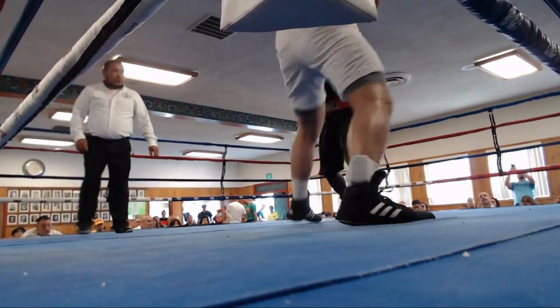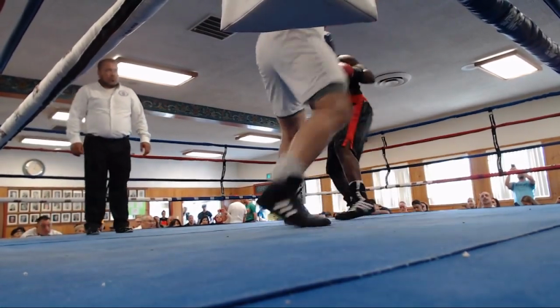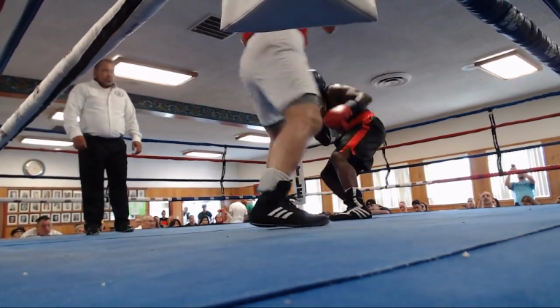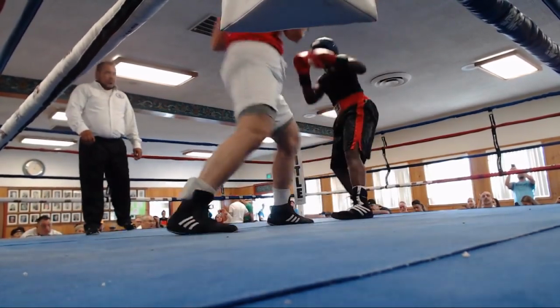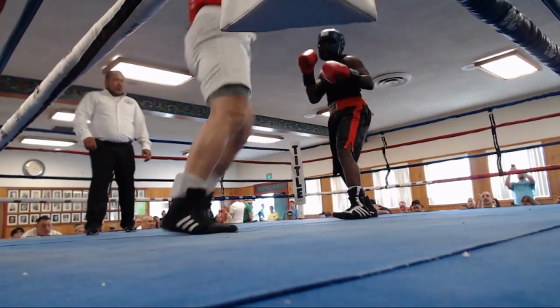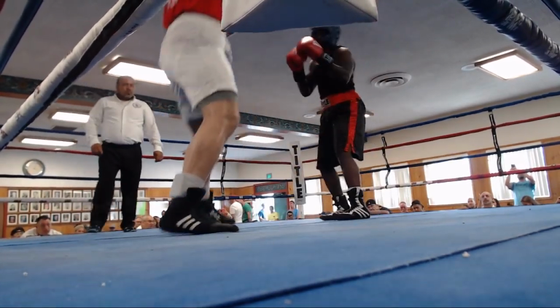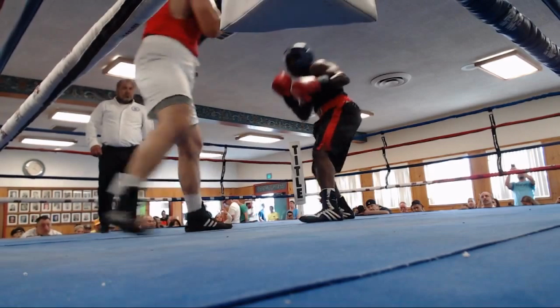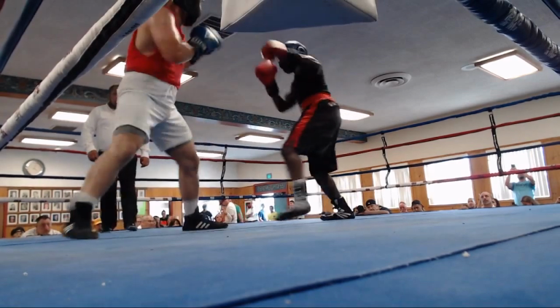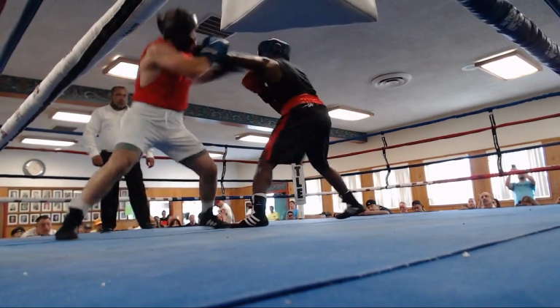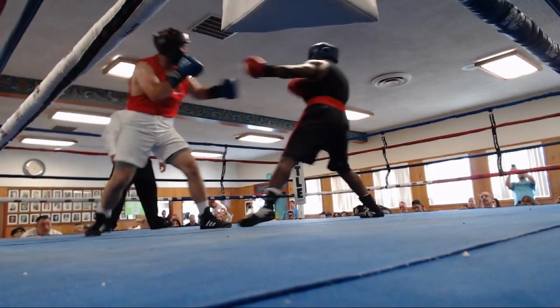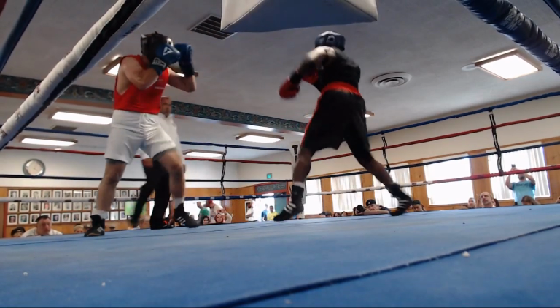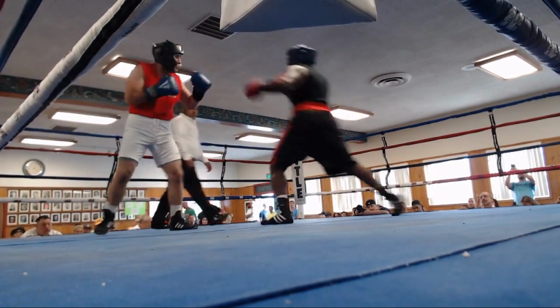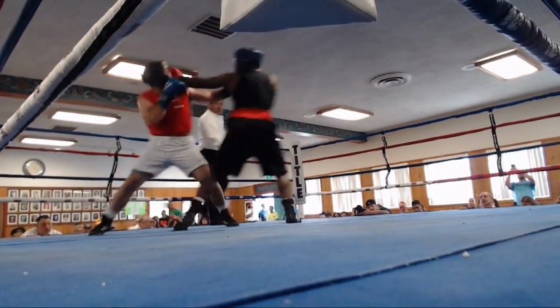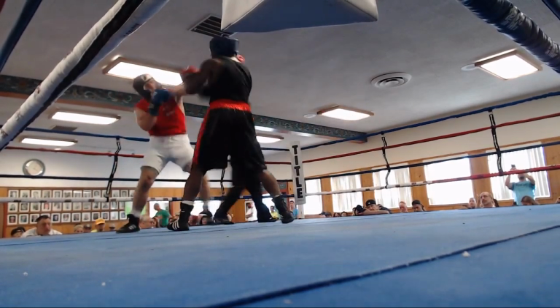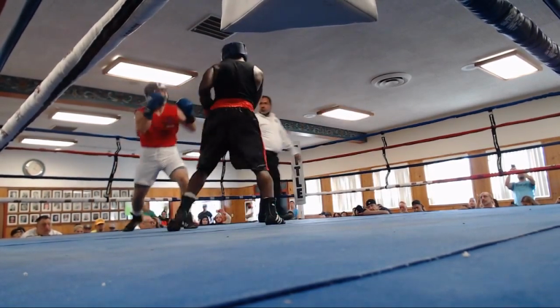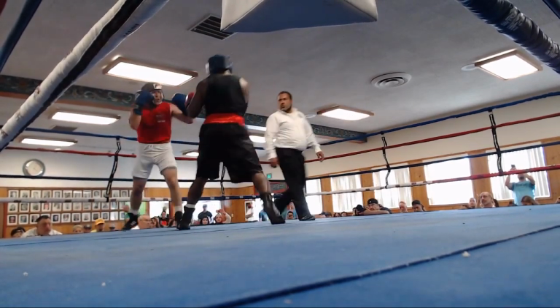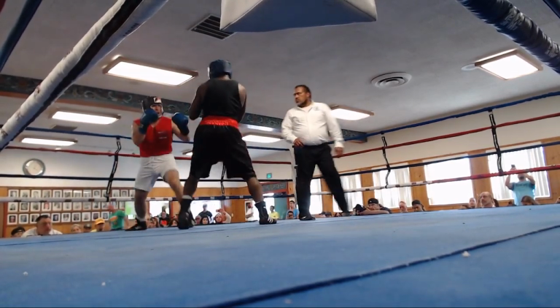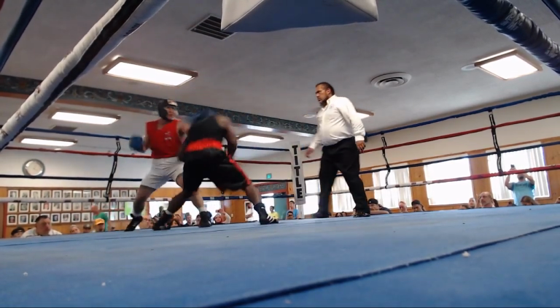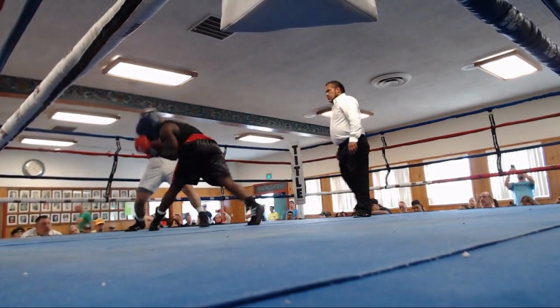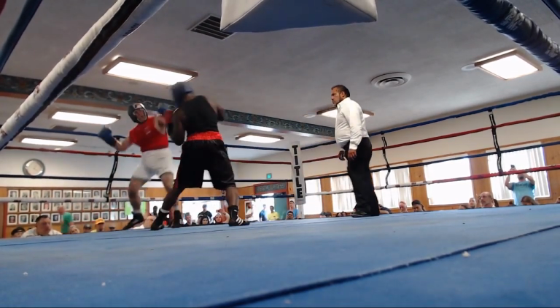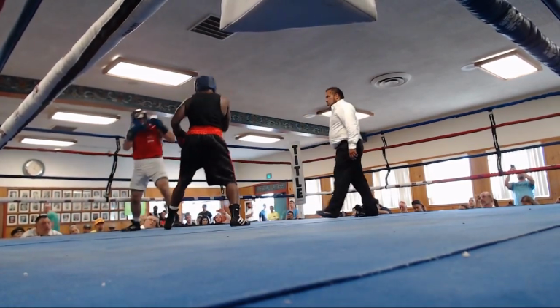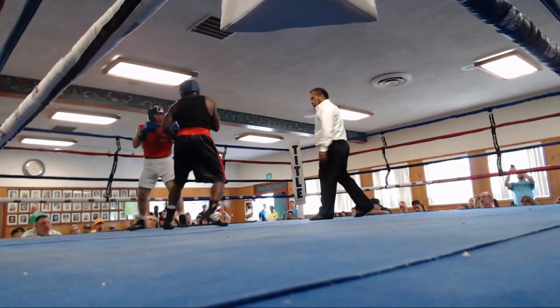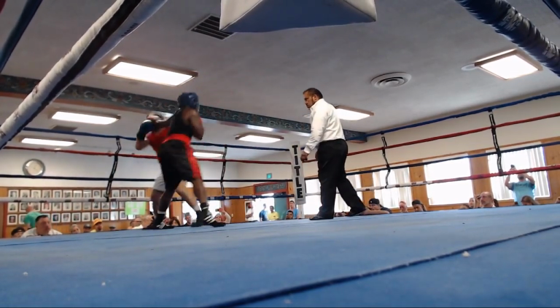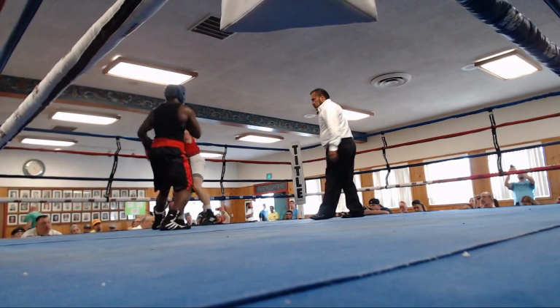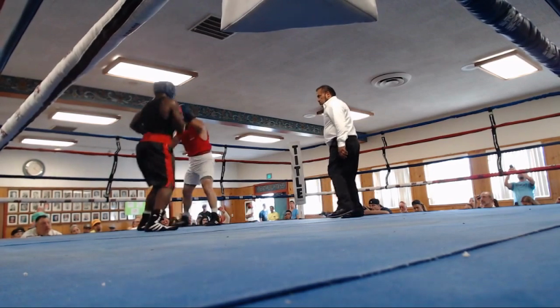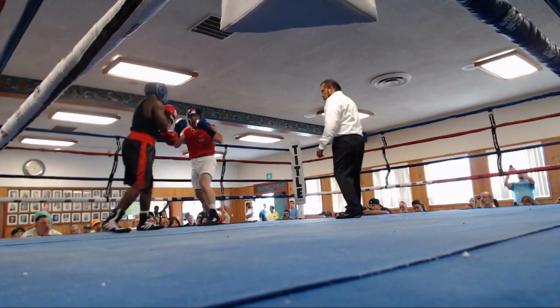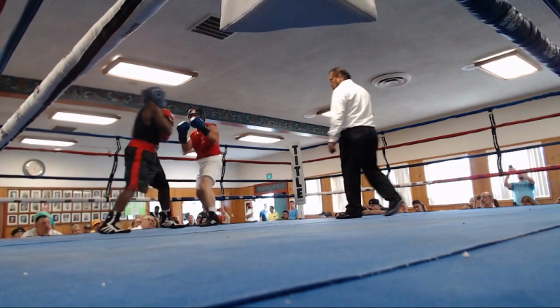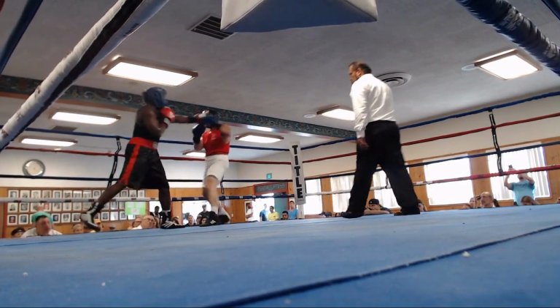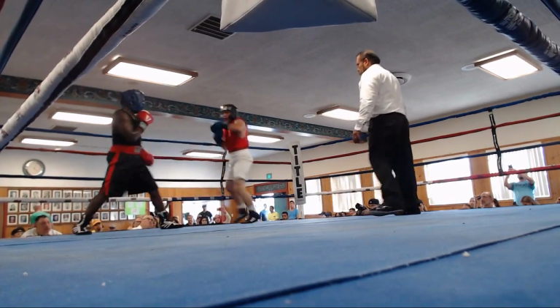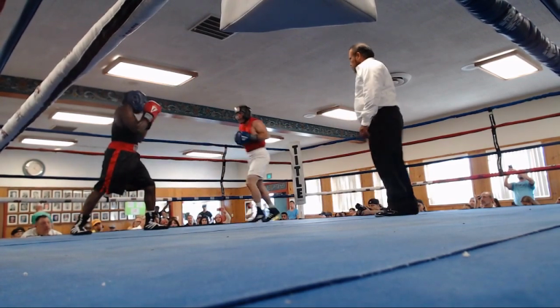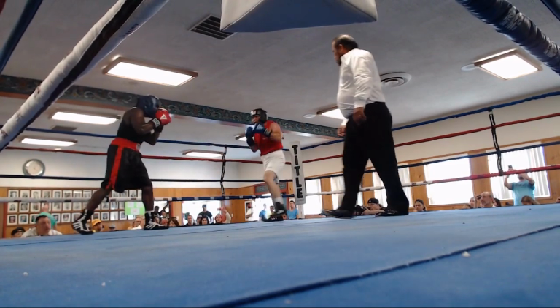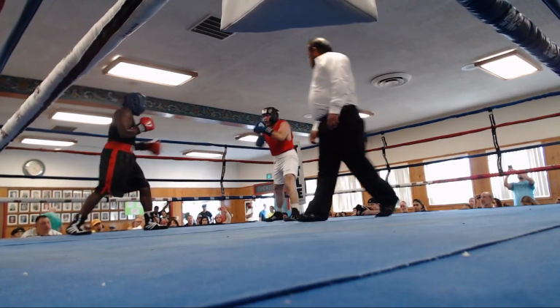Walker's corner is telling him to try to anticipate the right hand of Mills. If he starts trying to anticipate that, look for the left hook of Mills to be in play — a left hook could be right there as Walker's head moves.